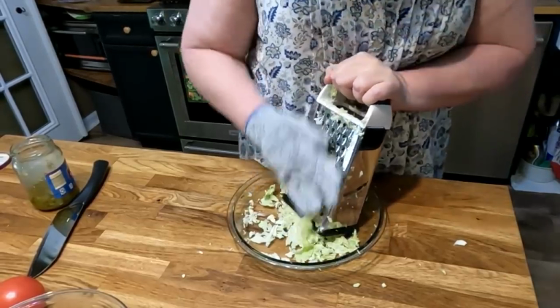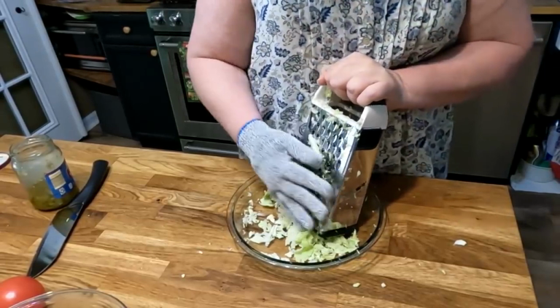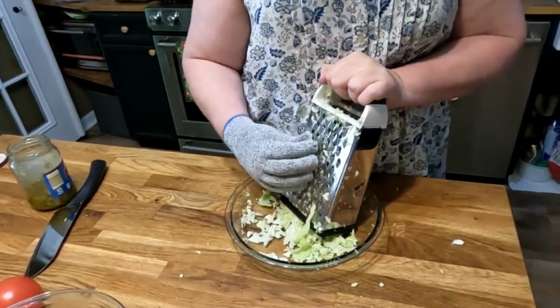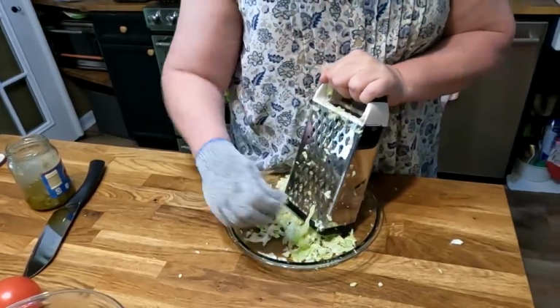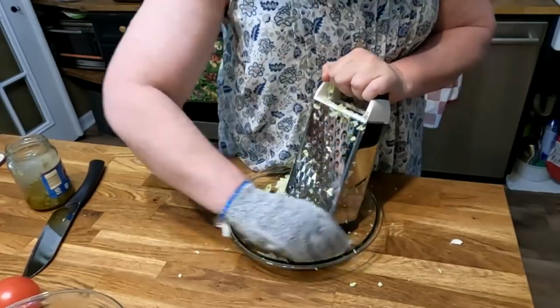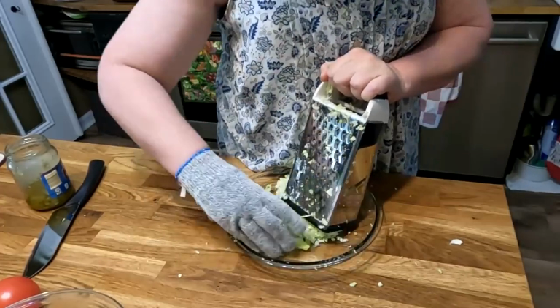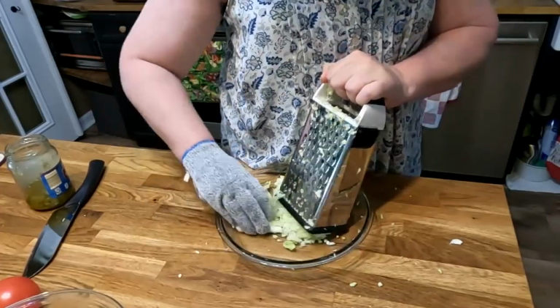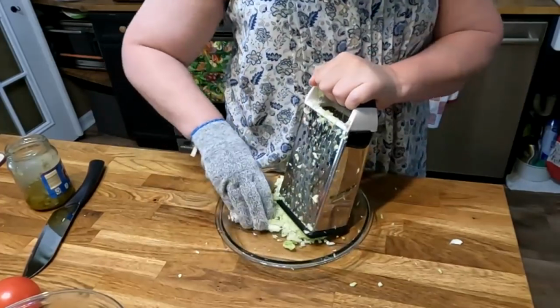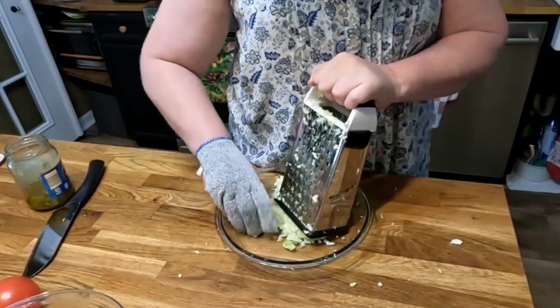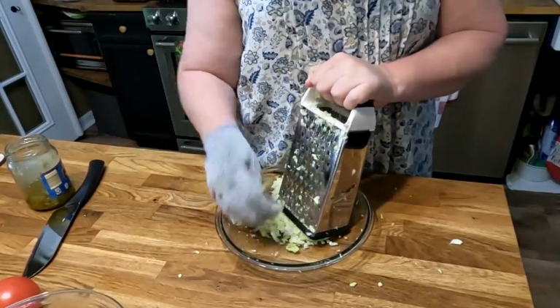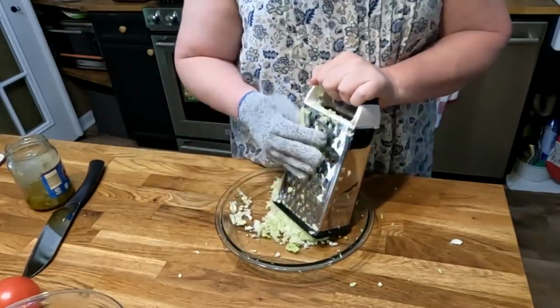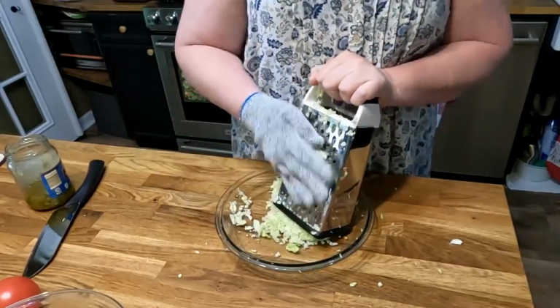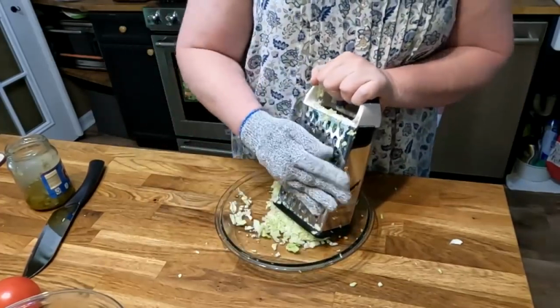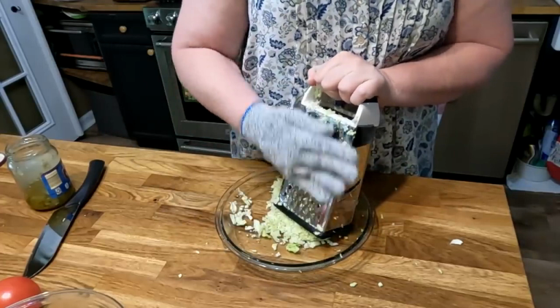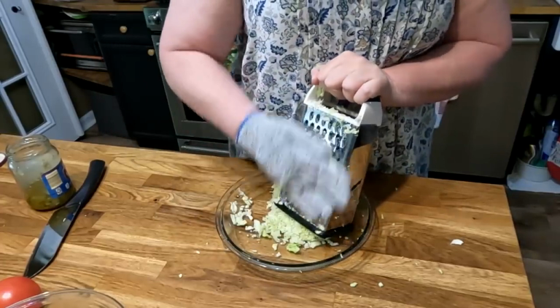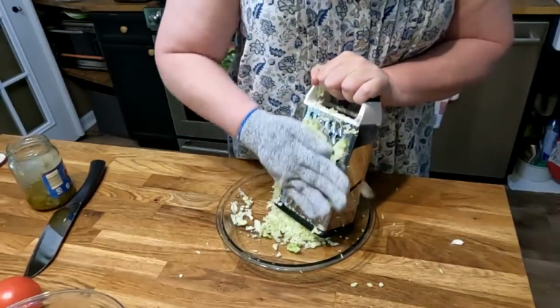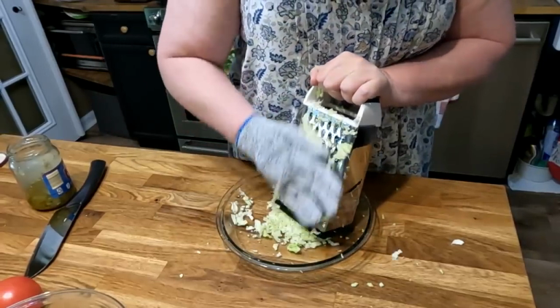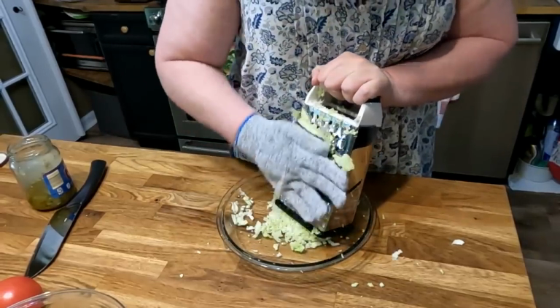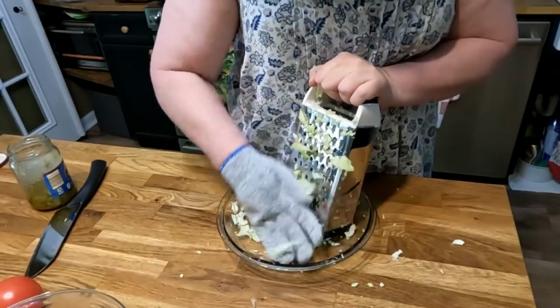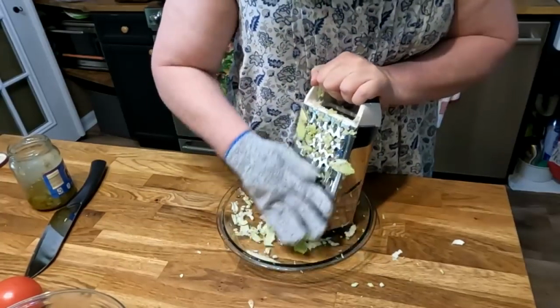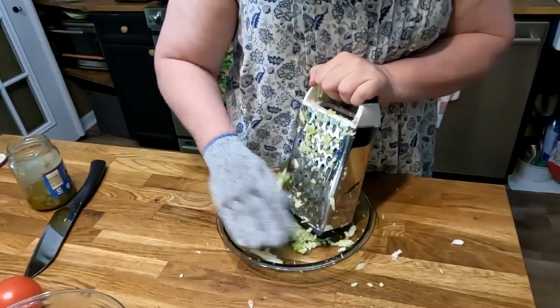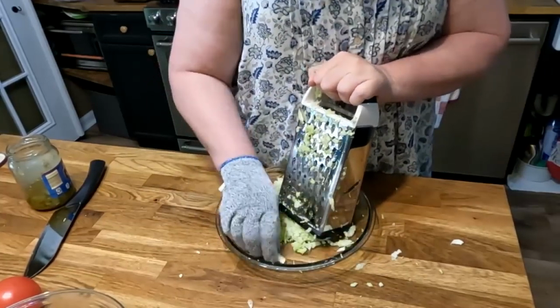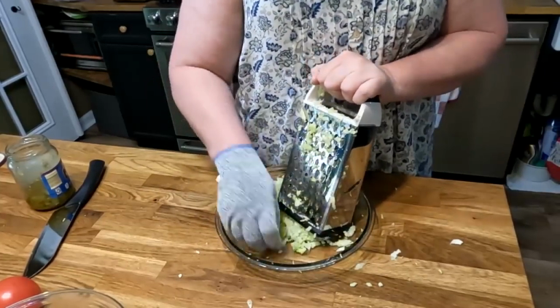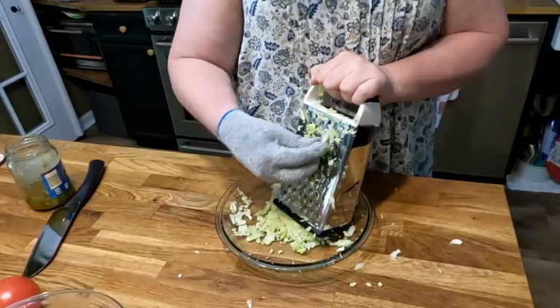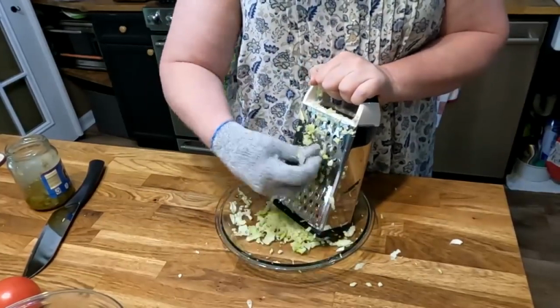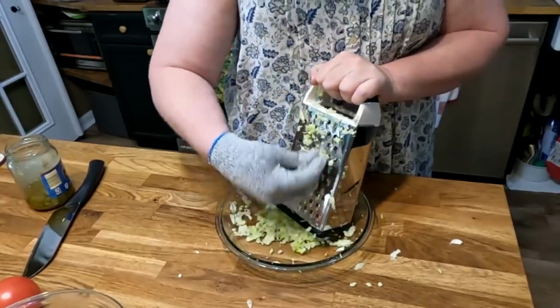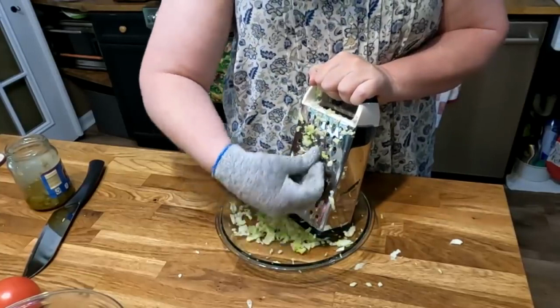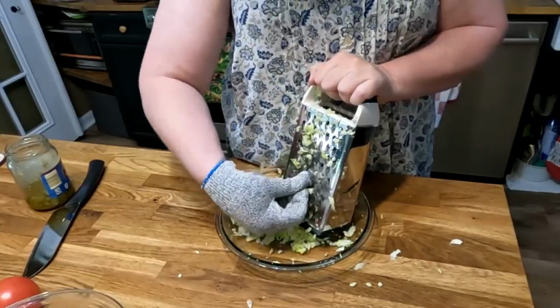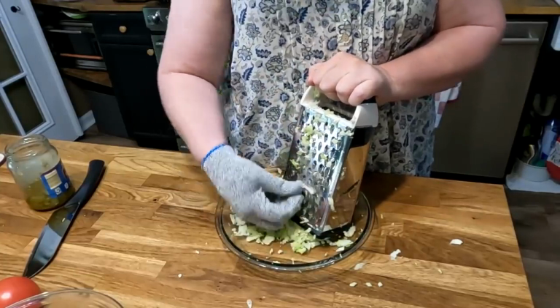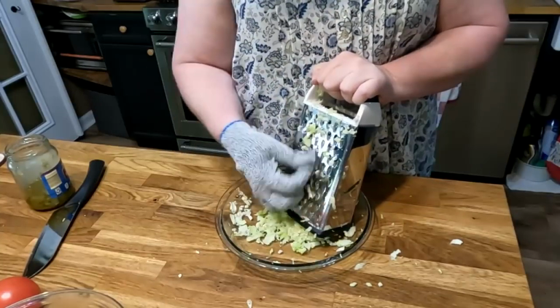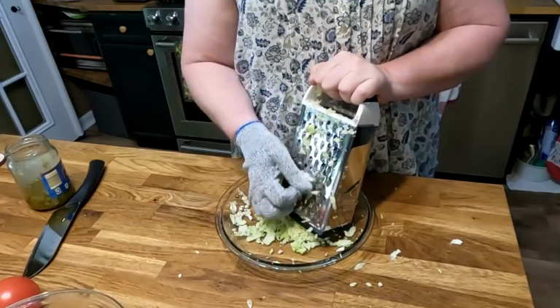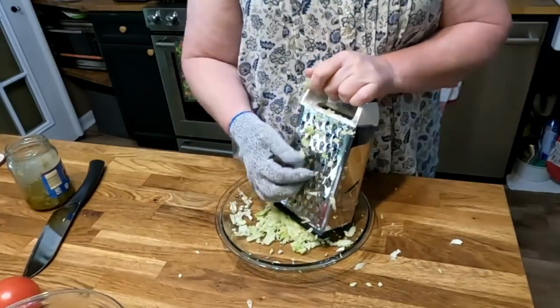If you've got one of these gloves, you can pick up the big pieces of cabbage that you couldn't grate and grate them because you're not going to get cut. Isn't it wonderful? I love it.